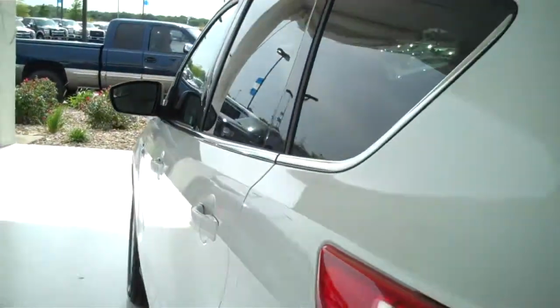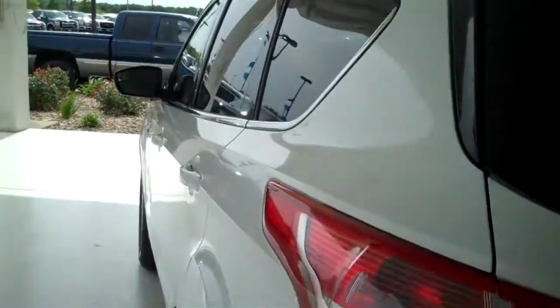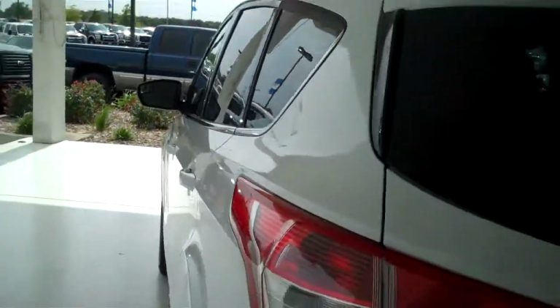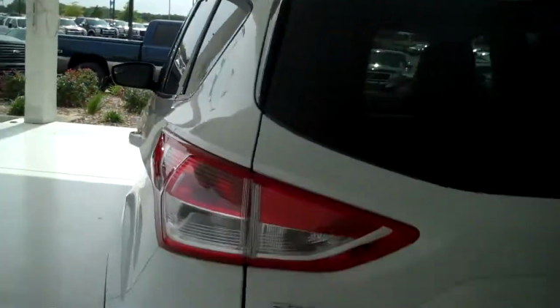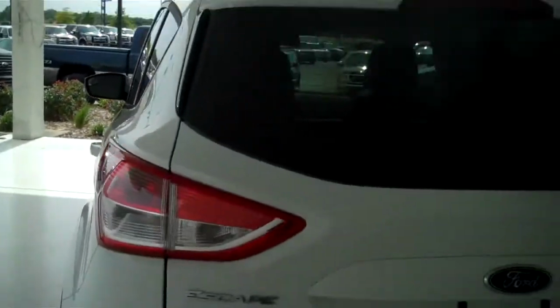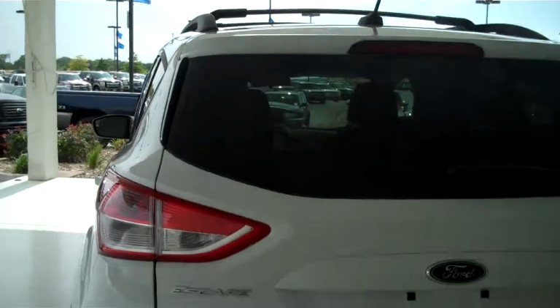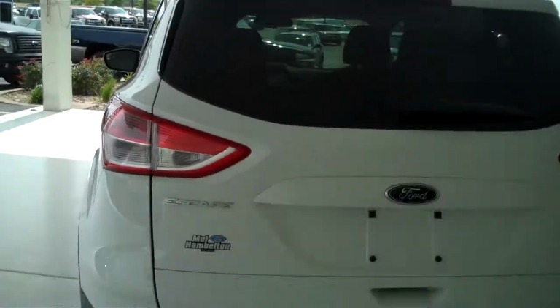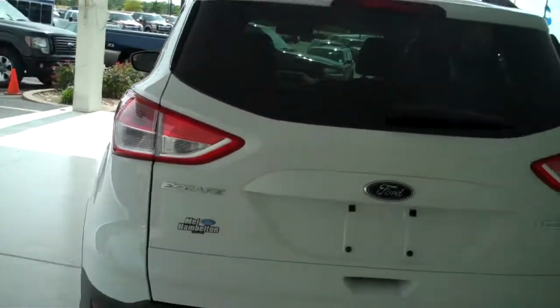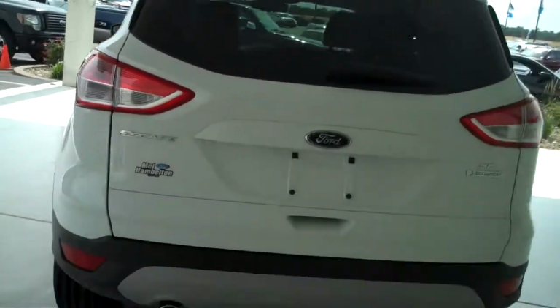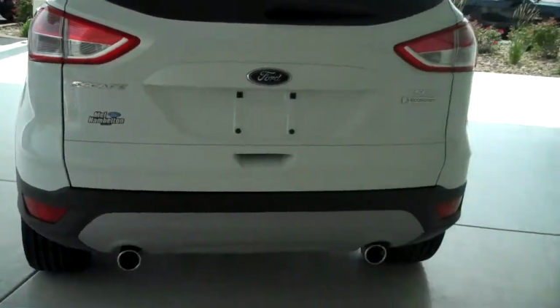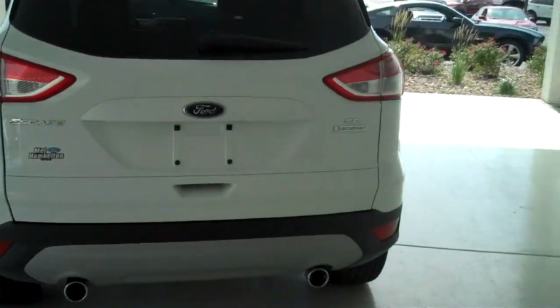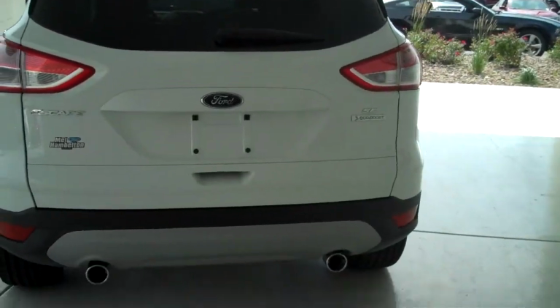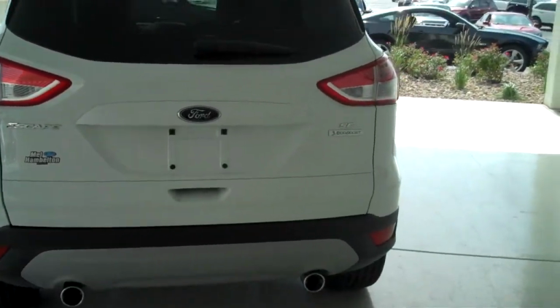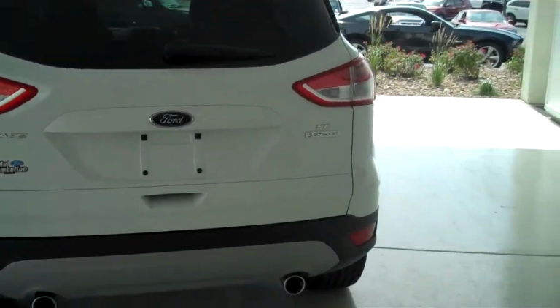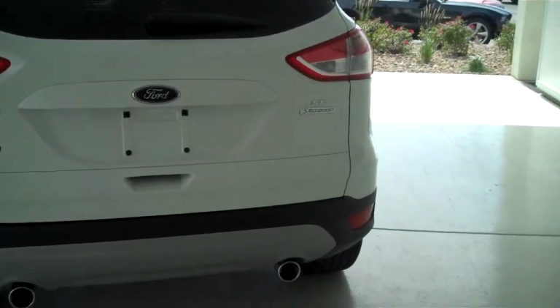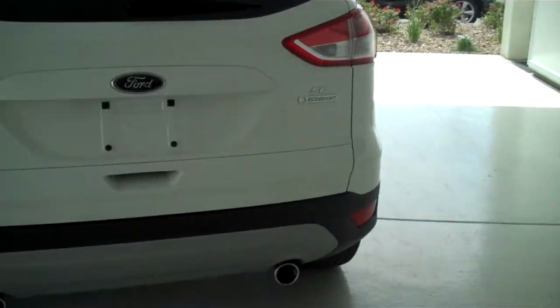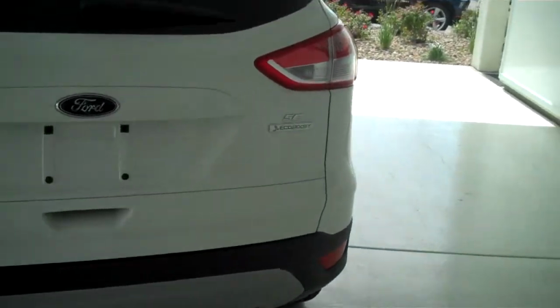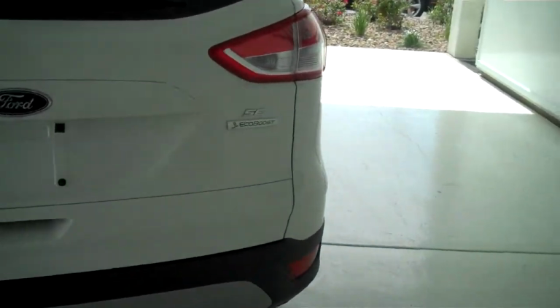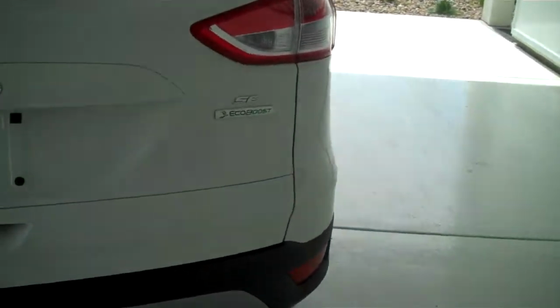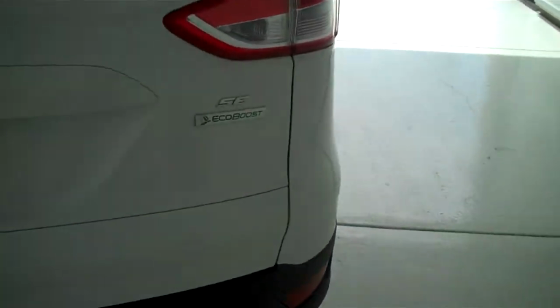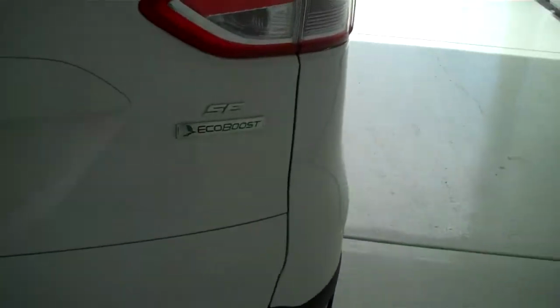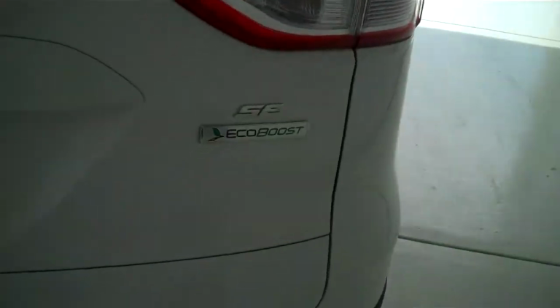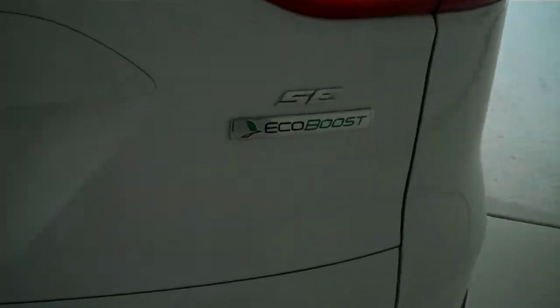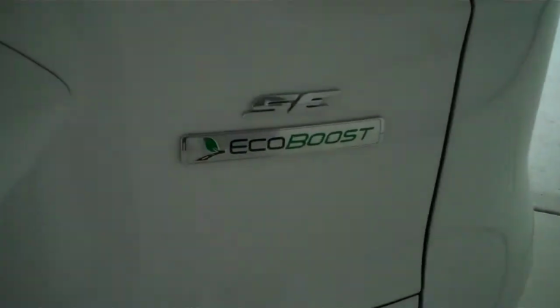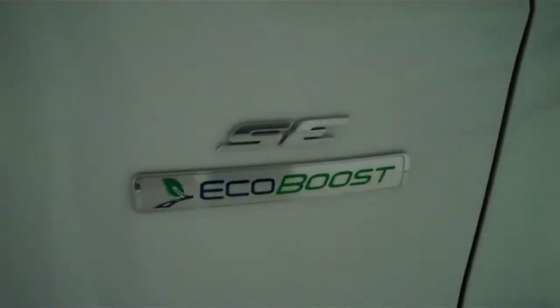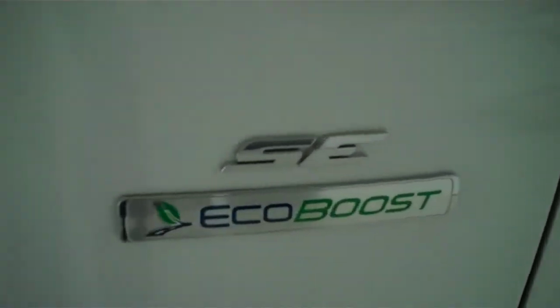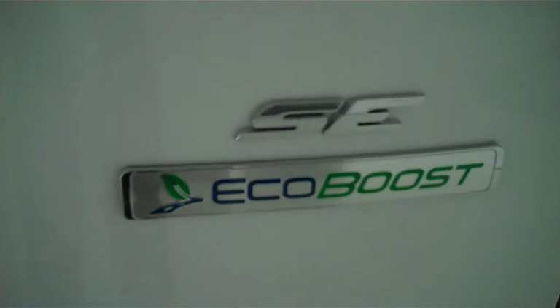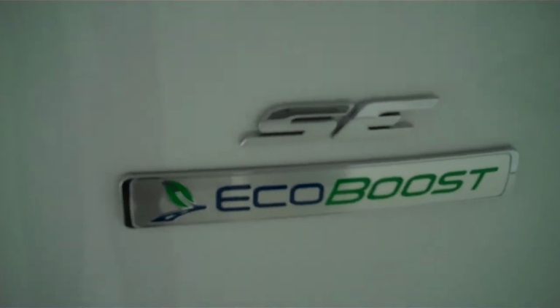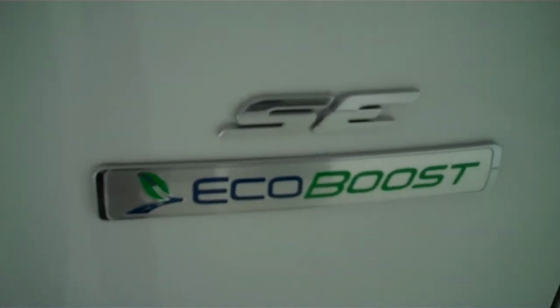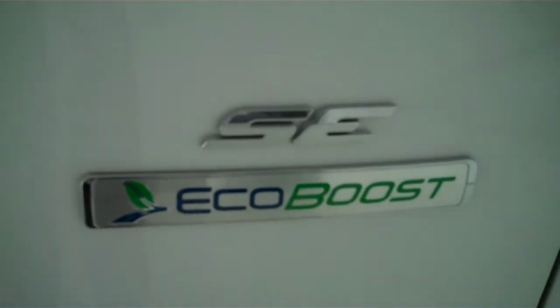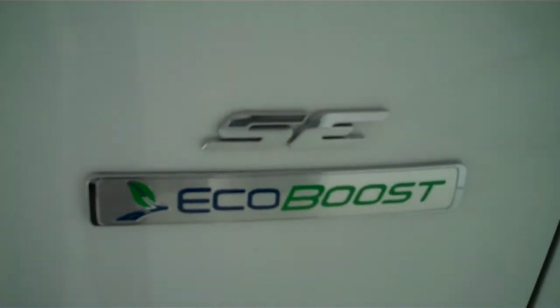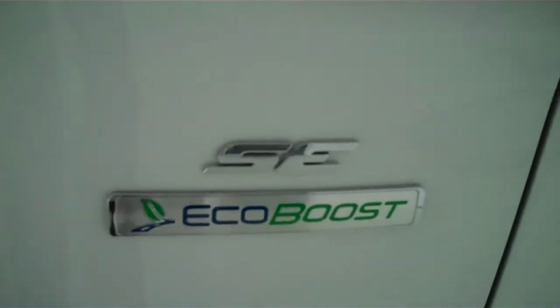This is the SE model. It also has an EcoBoost engine for great gas economy and lots of power.